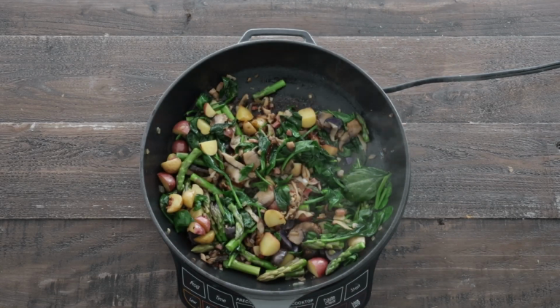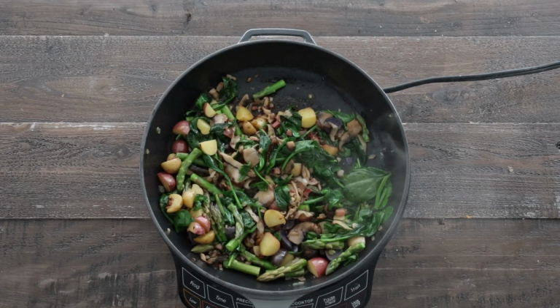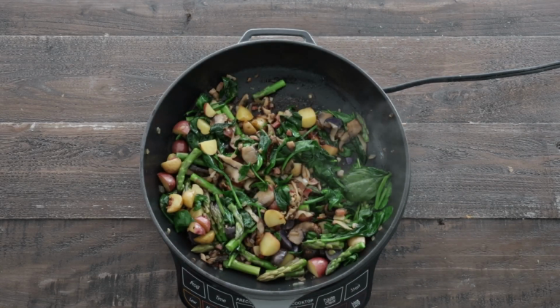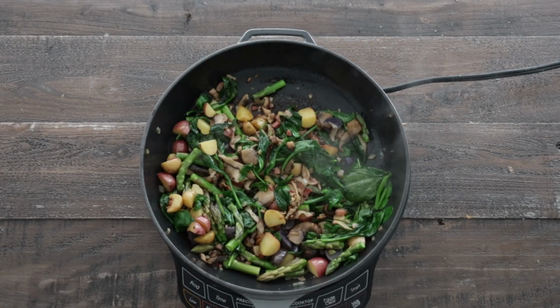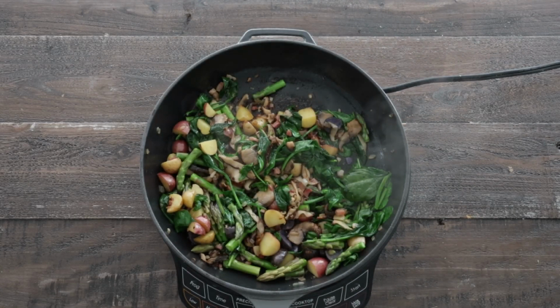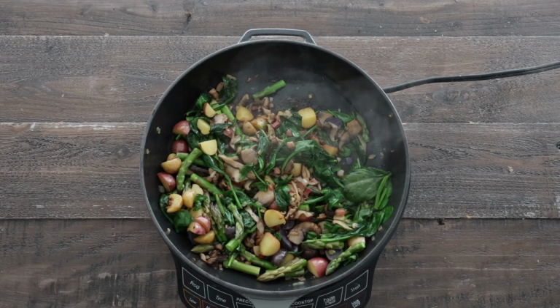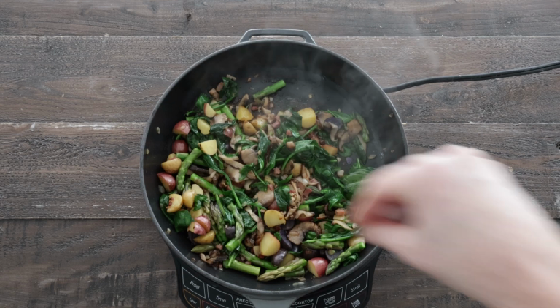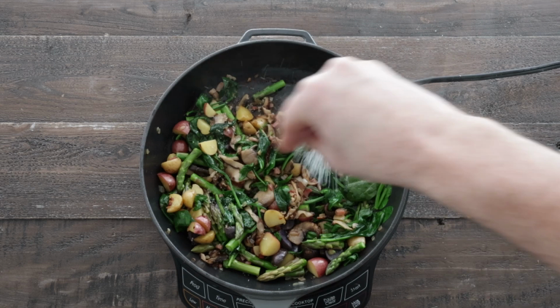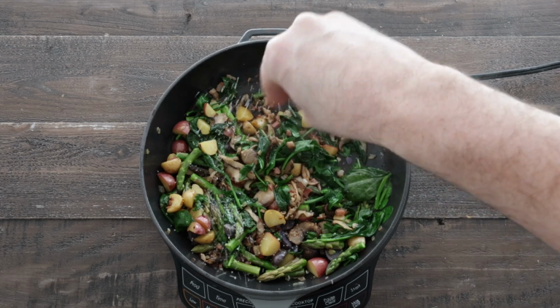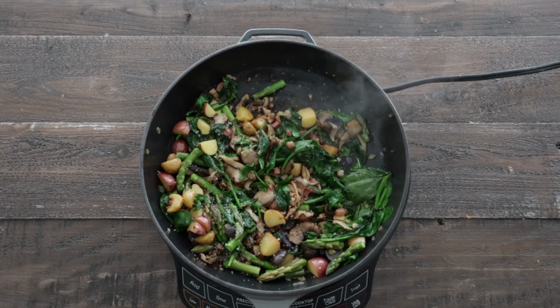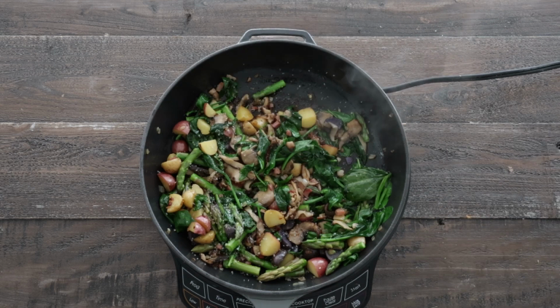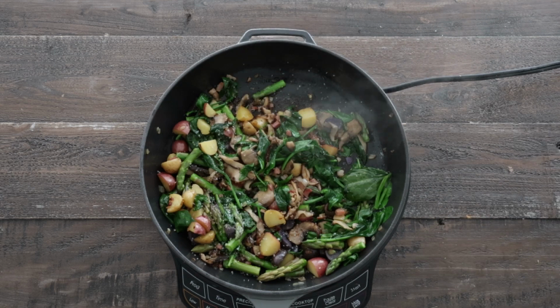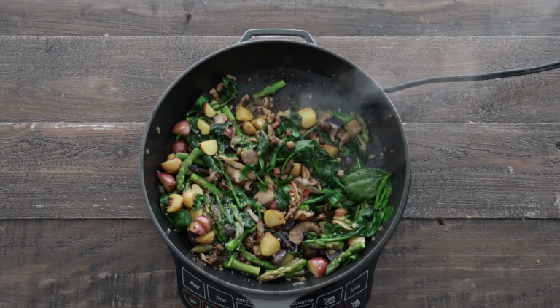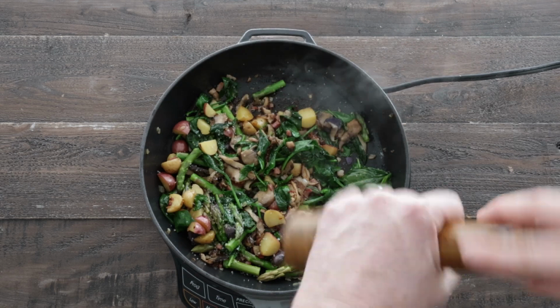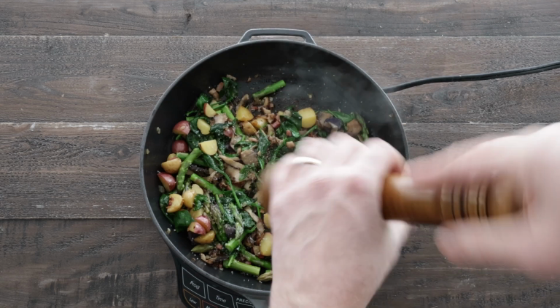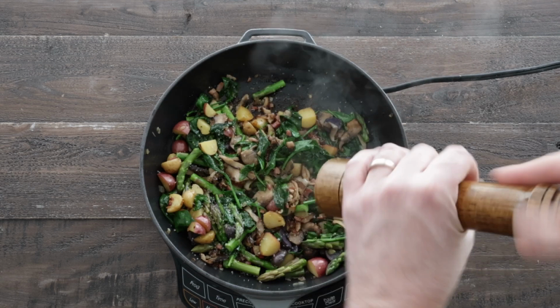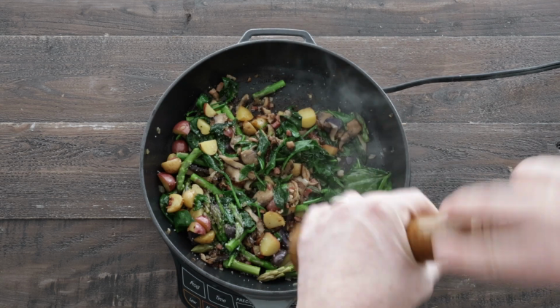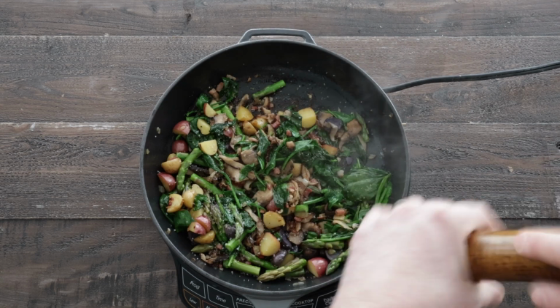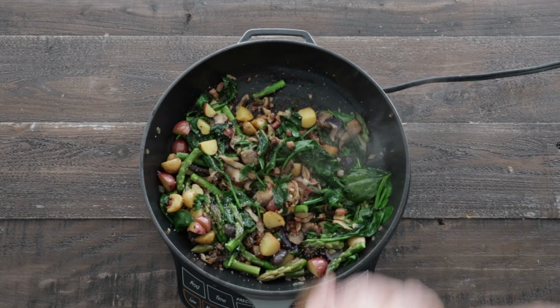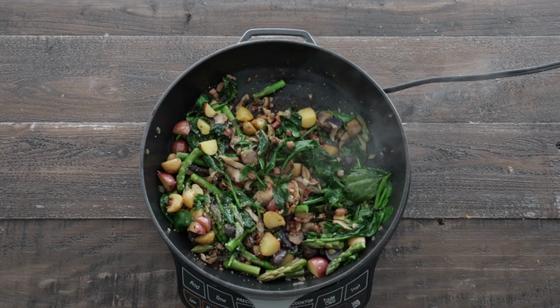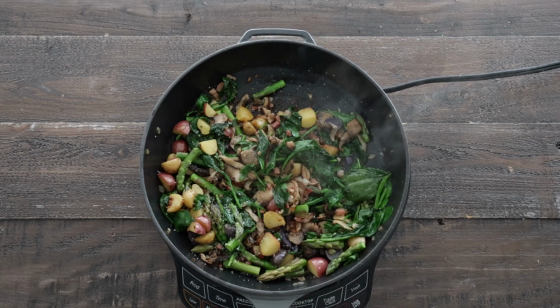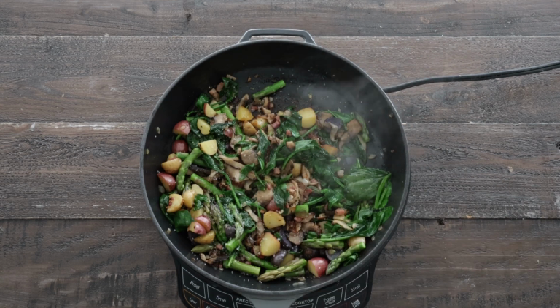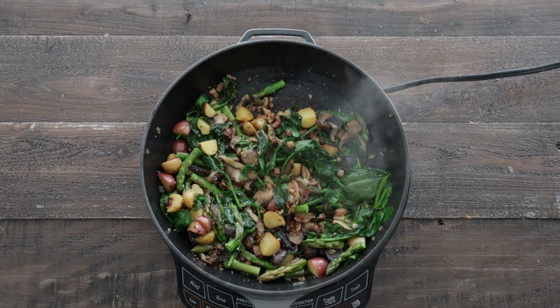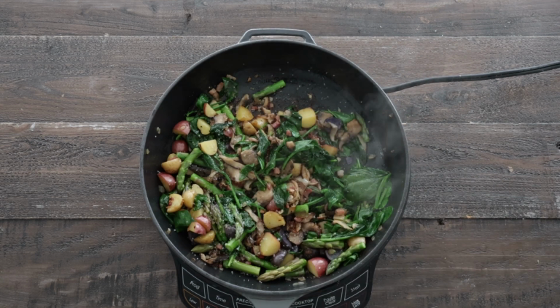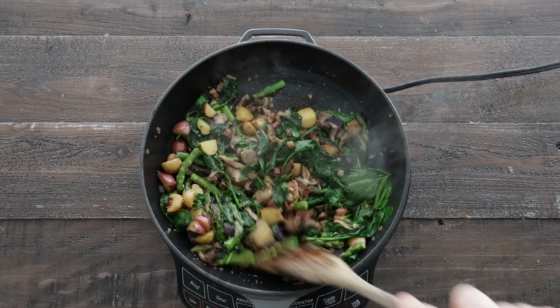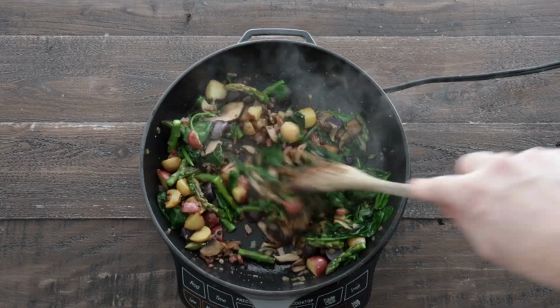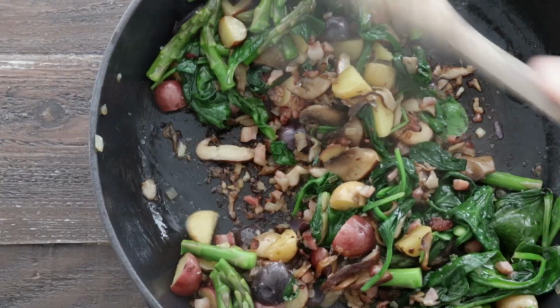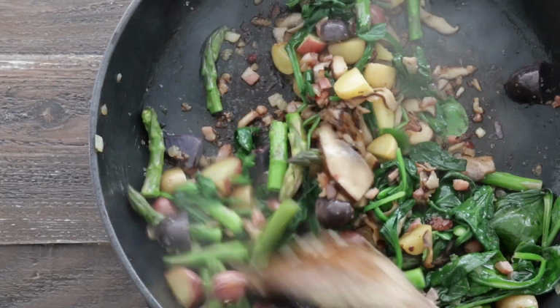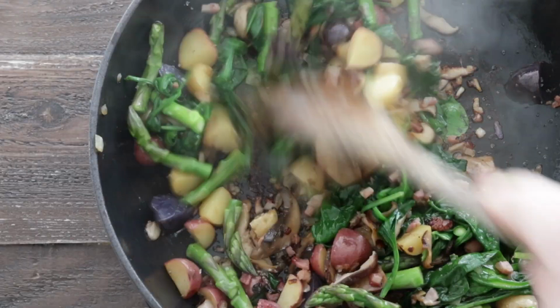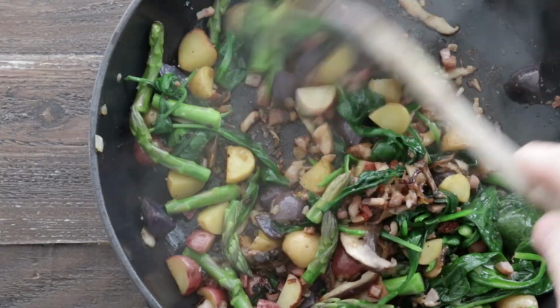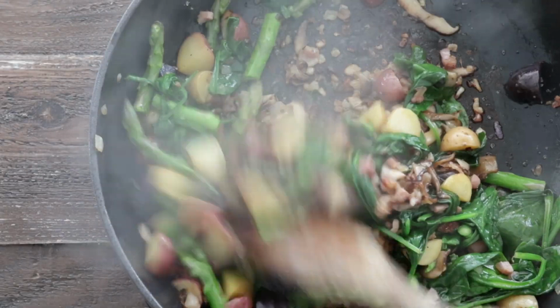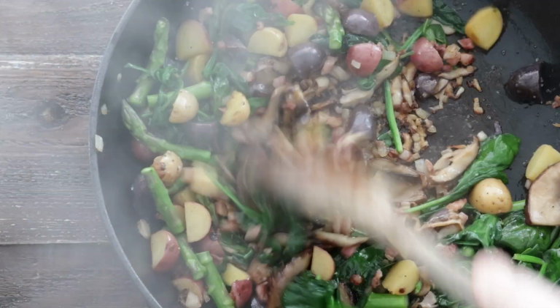At this stage, season everything up with salt and fresh cracked black pepper. Mix it until combined, taste it, and make sure it's seasoned and delicious.